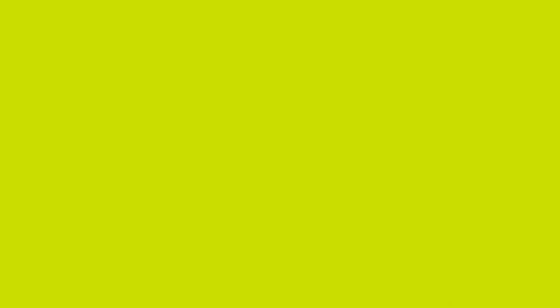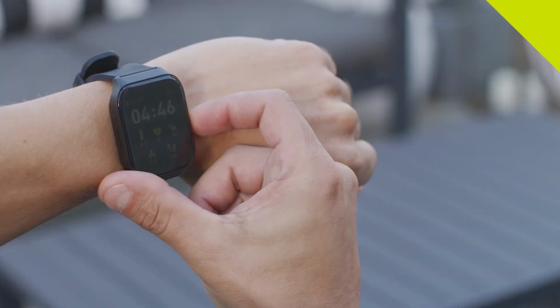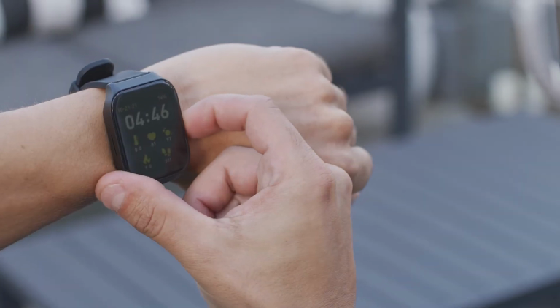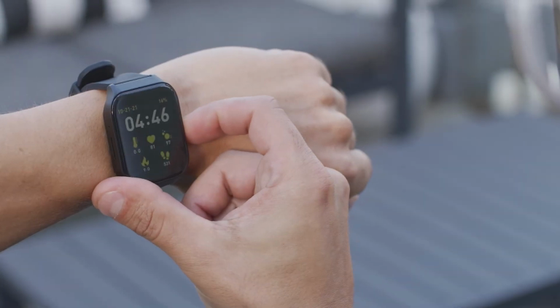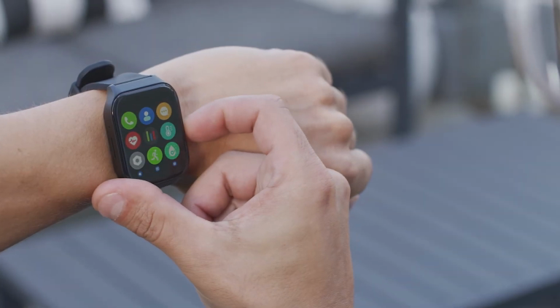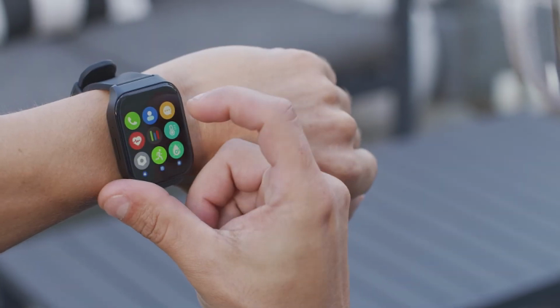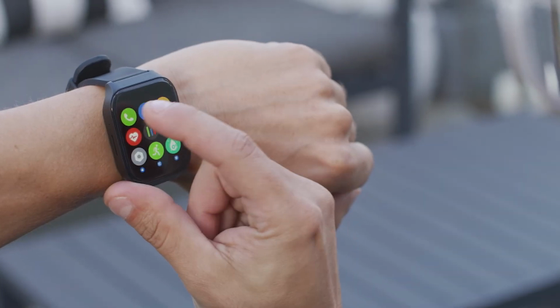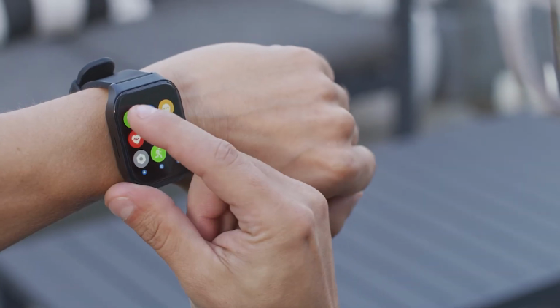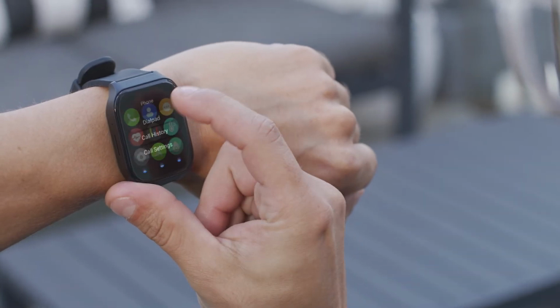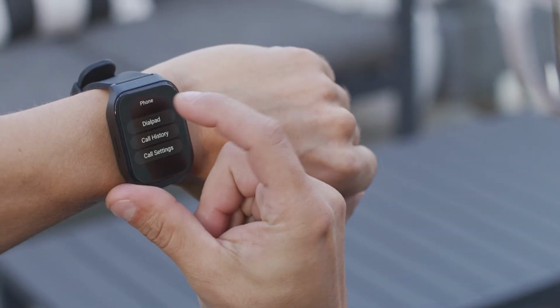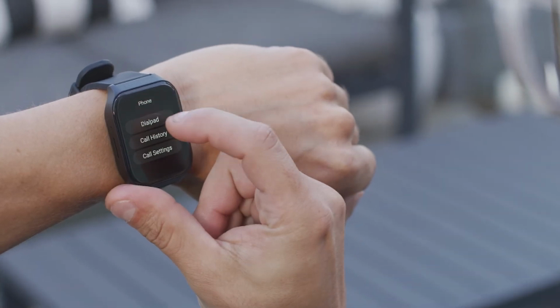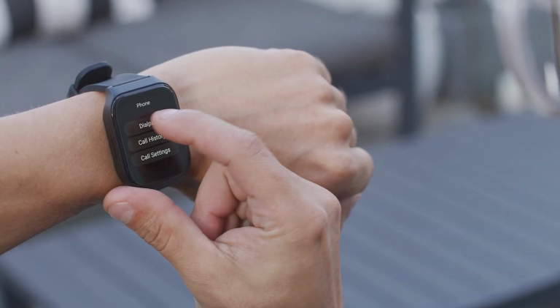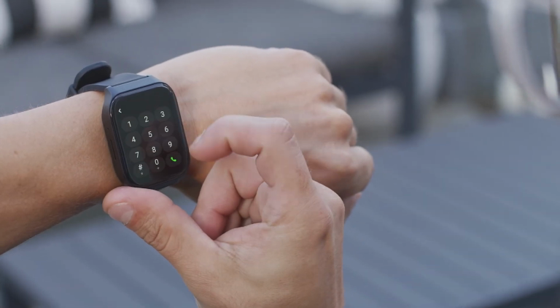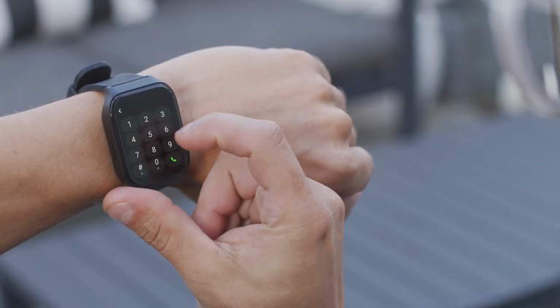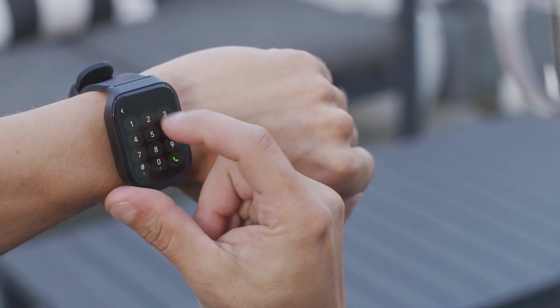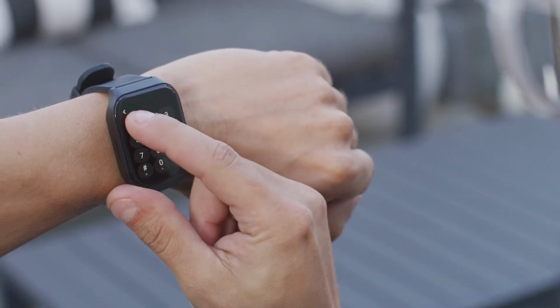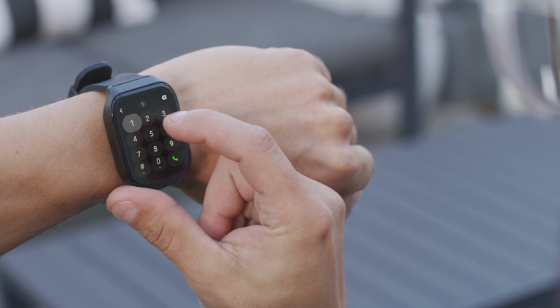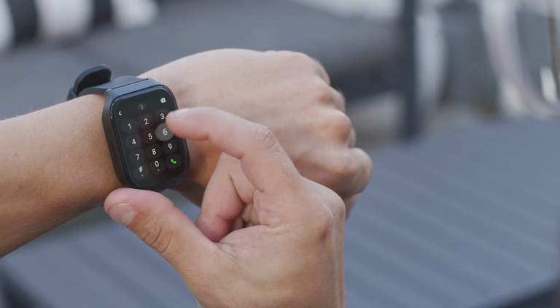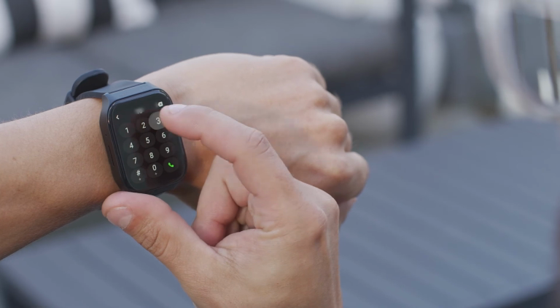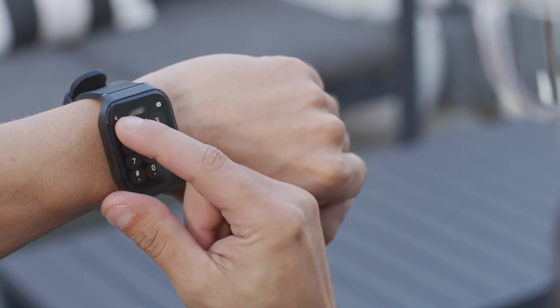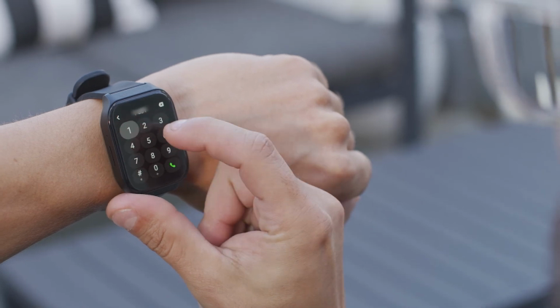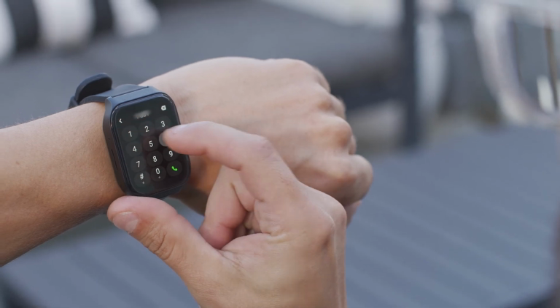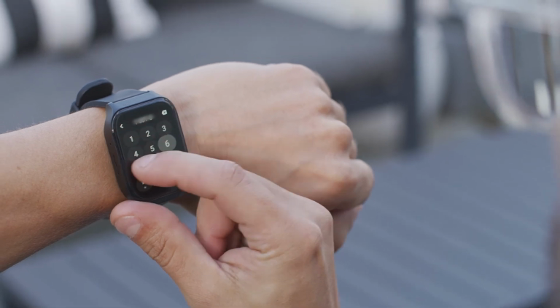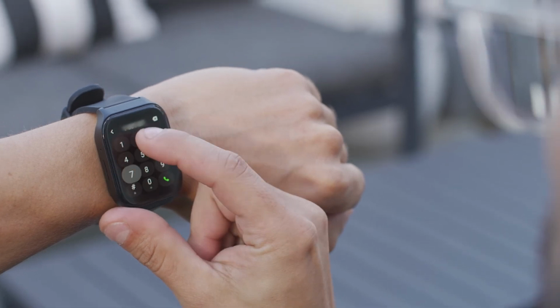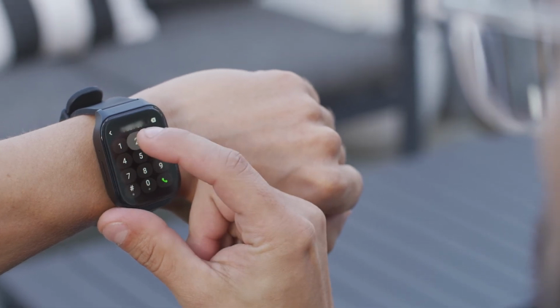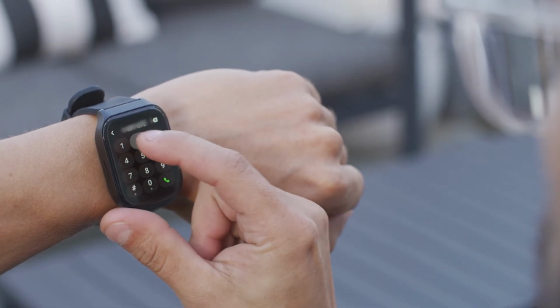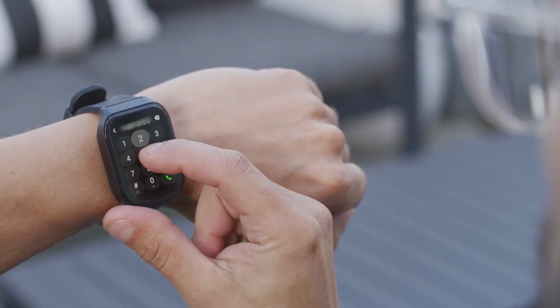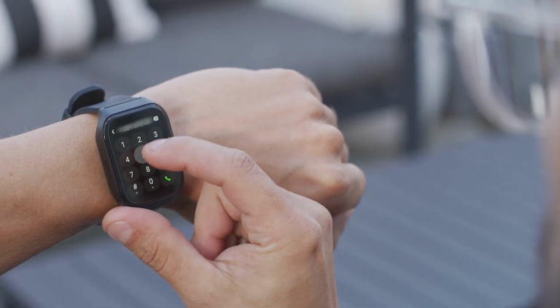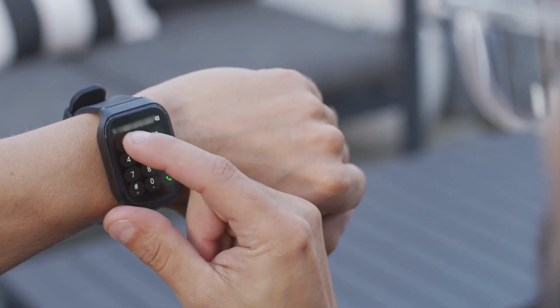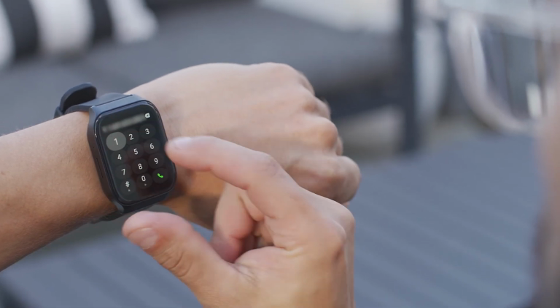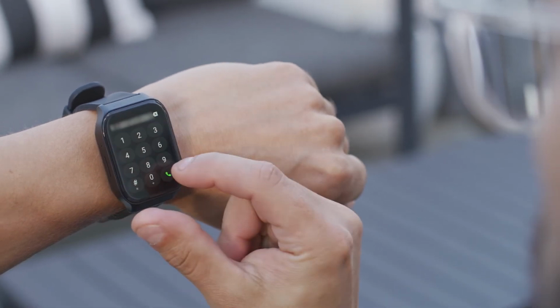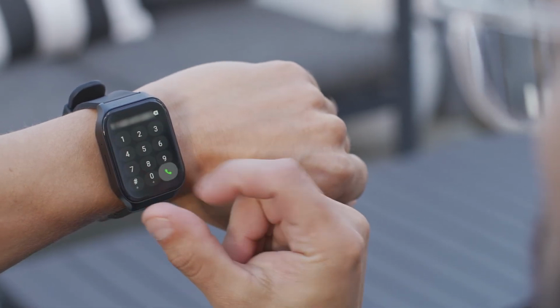To make a phone call, press the phone icon in your main menu, then follow the prompts. Your call can be made on speaker mode or via Bluetooth.